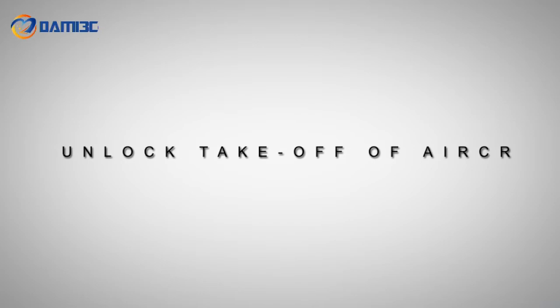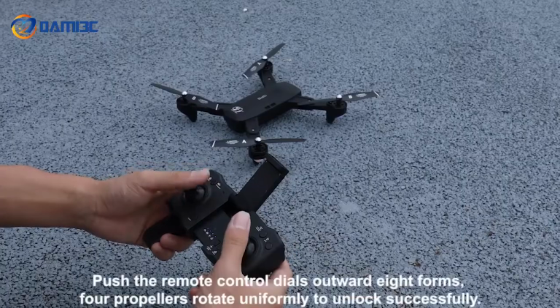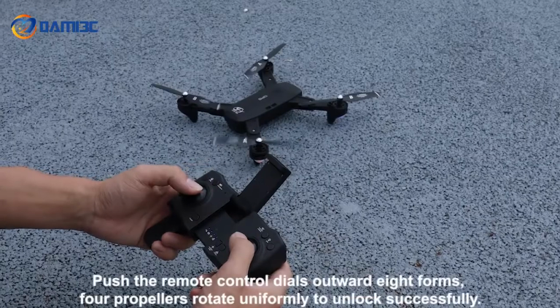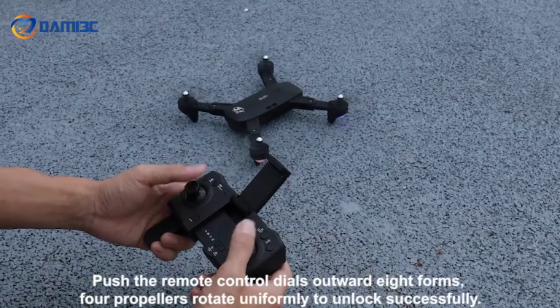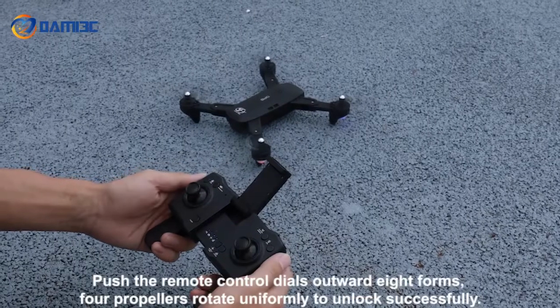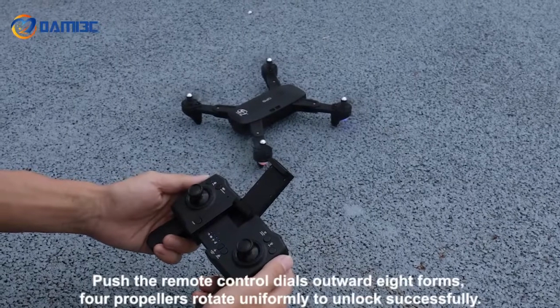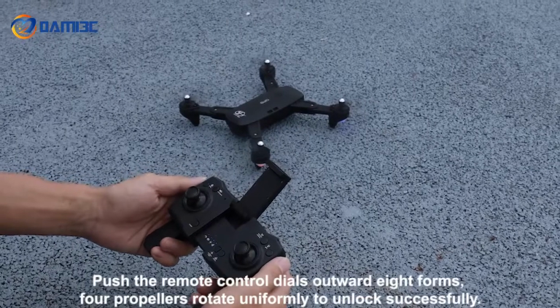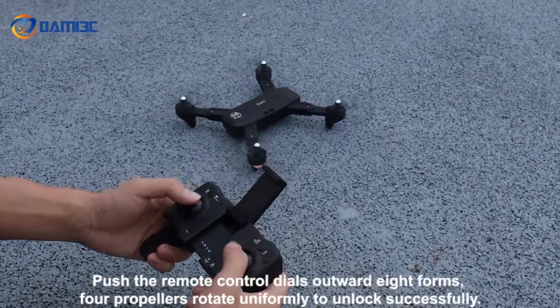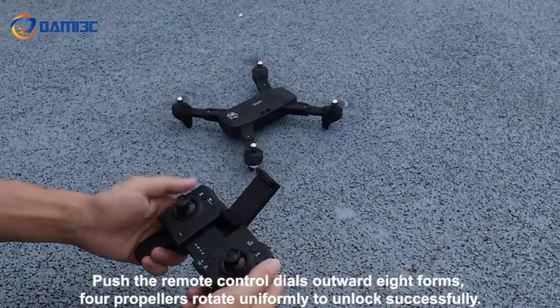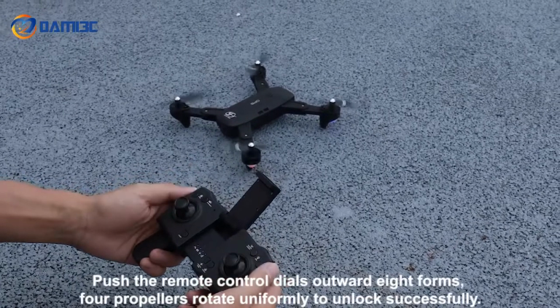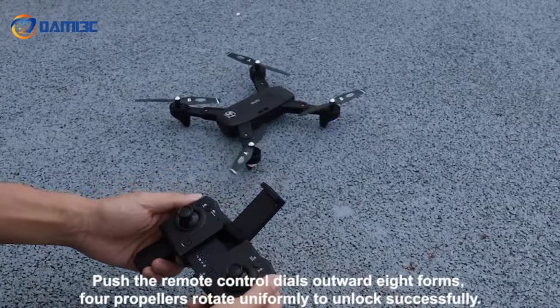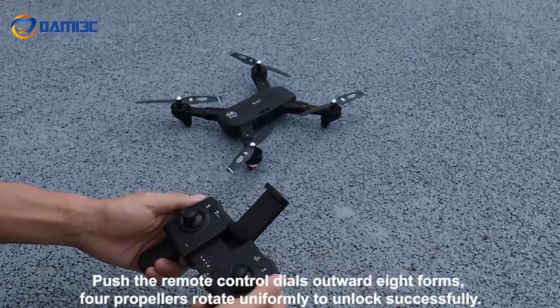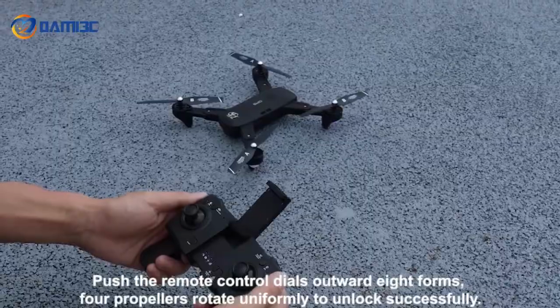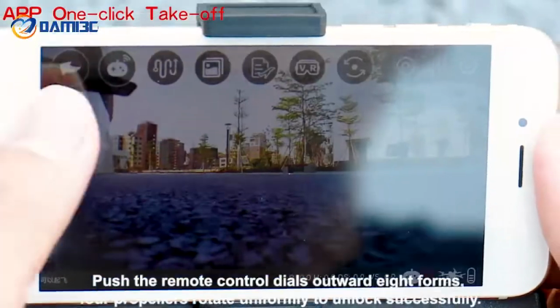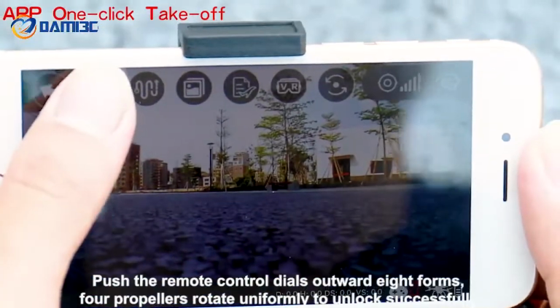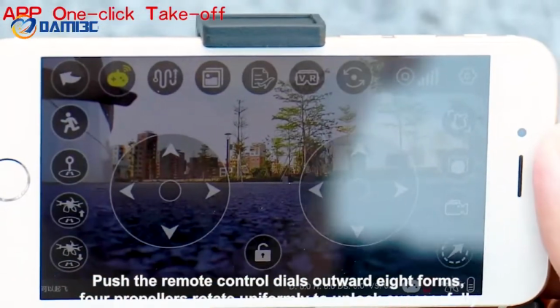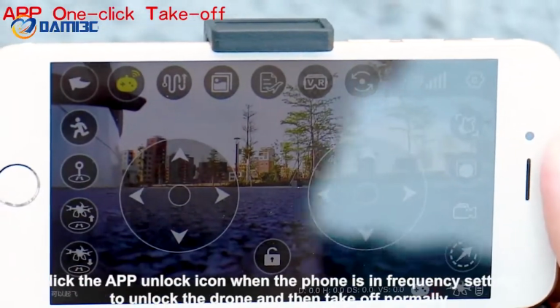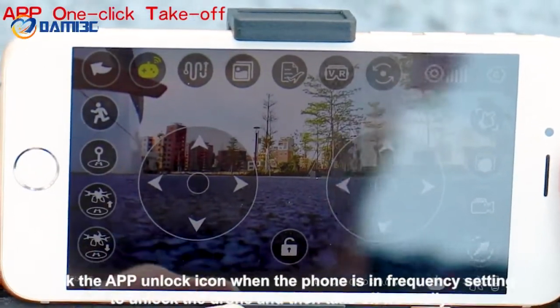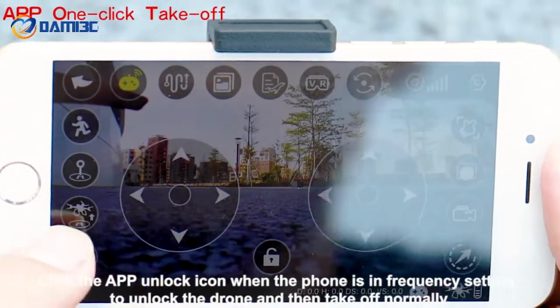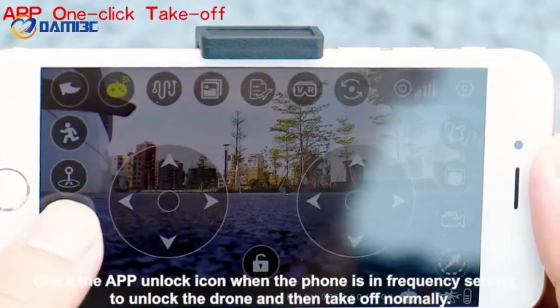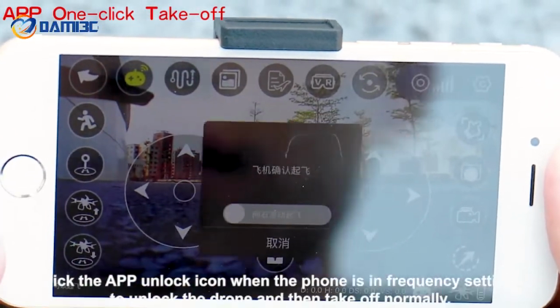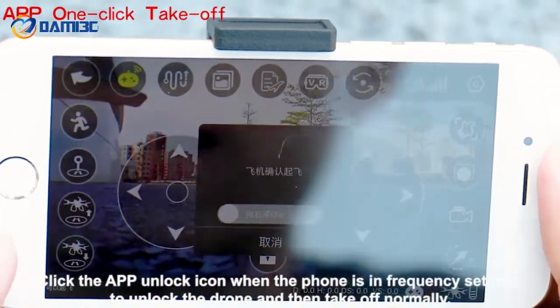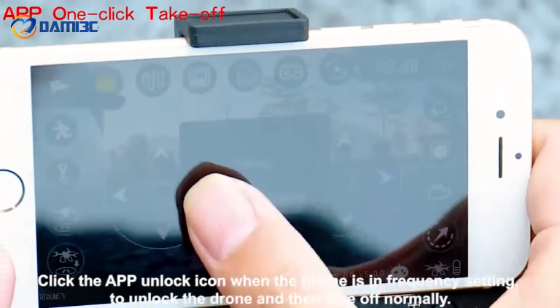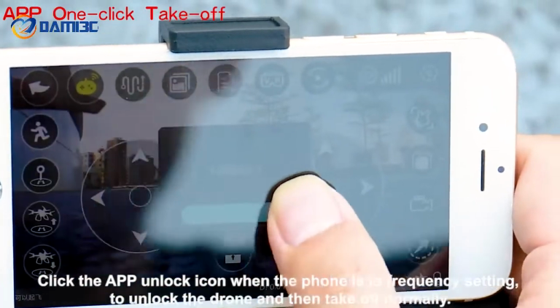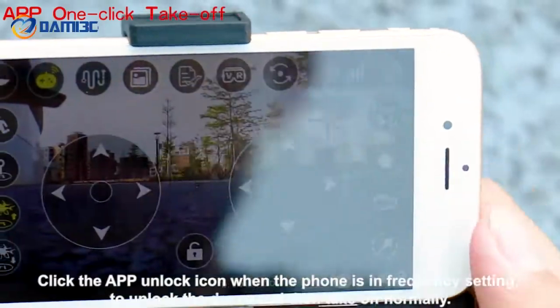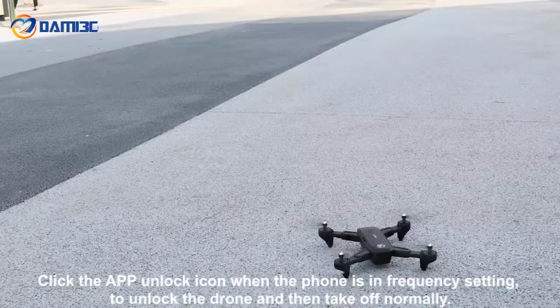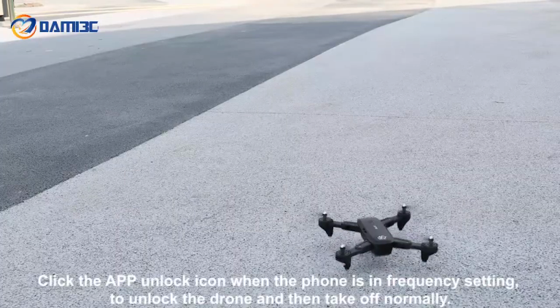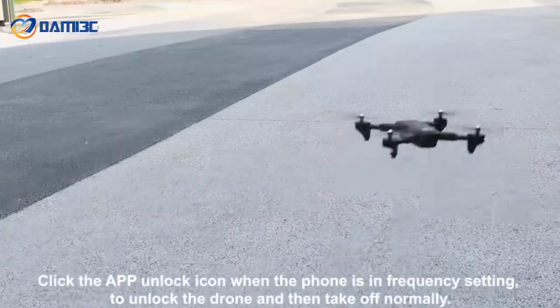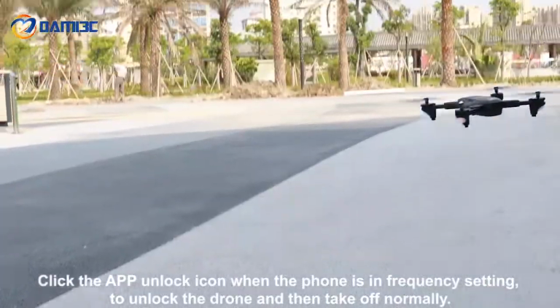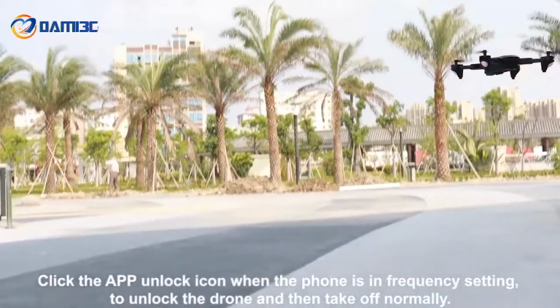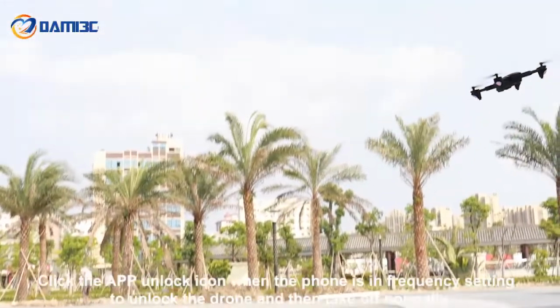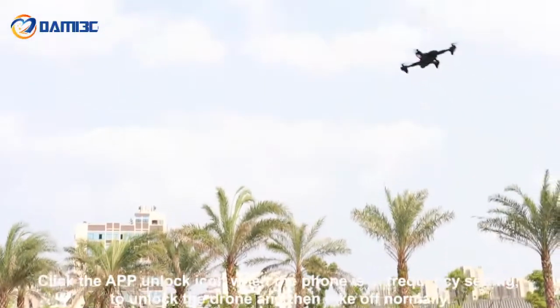Push the remote control dials outward — eight forms, four propellers rotate uniformly to unlock successfully. Alternatively, click the app unlock icon when the phone is in frequency setting mode to unlock the drone, and then take off normally.